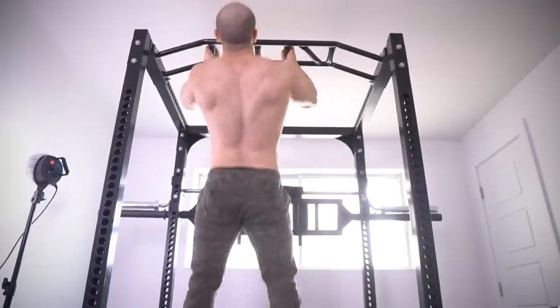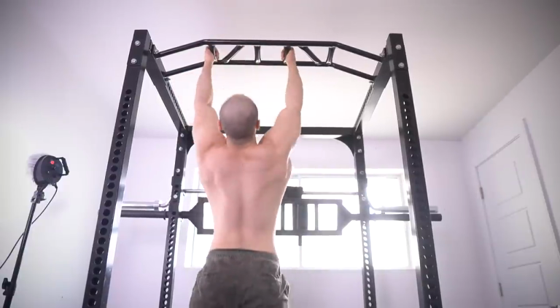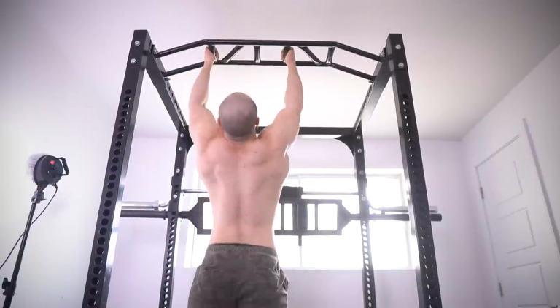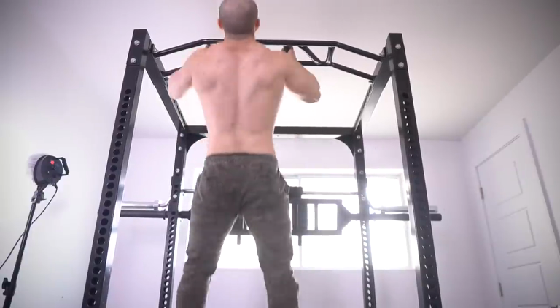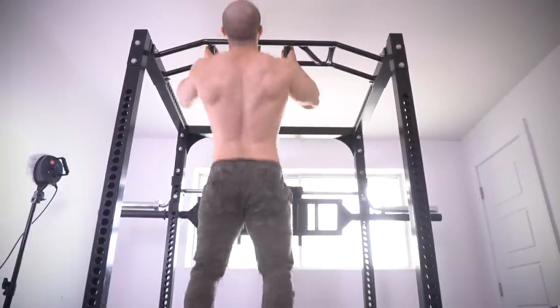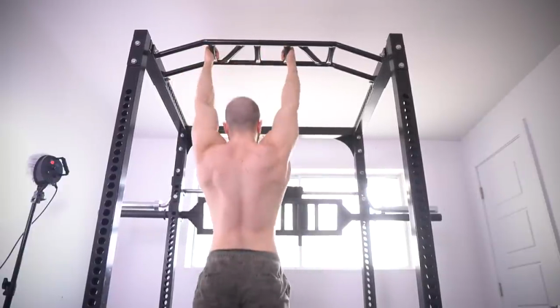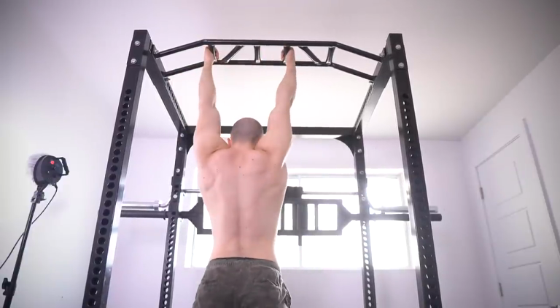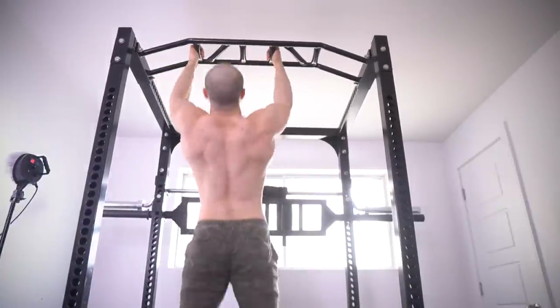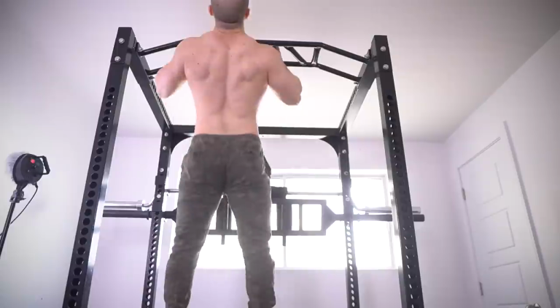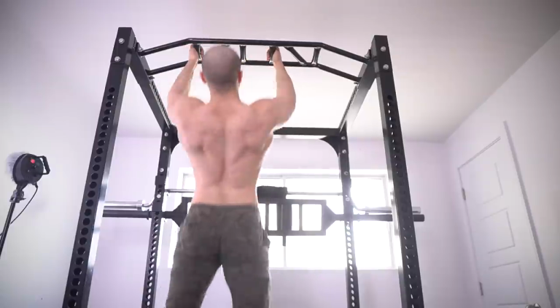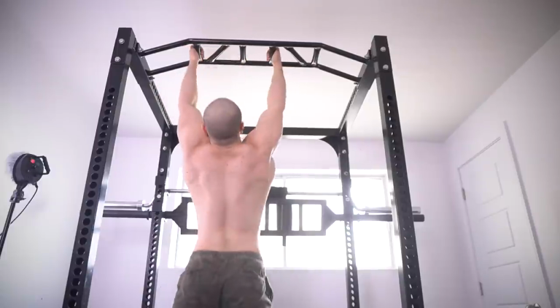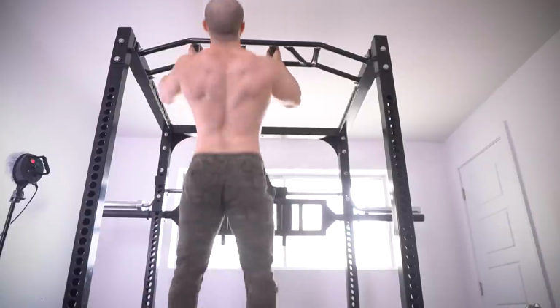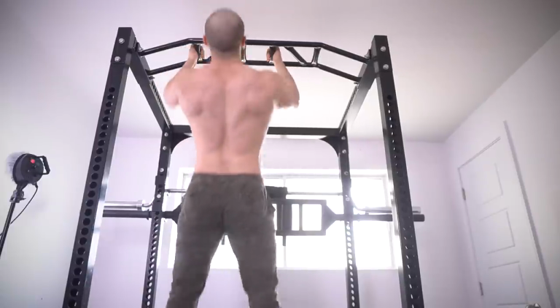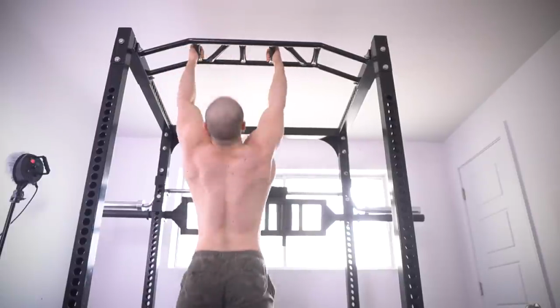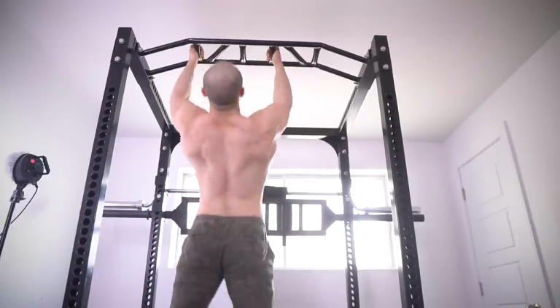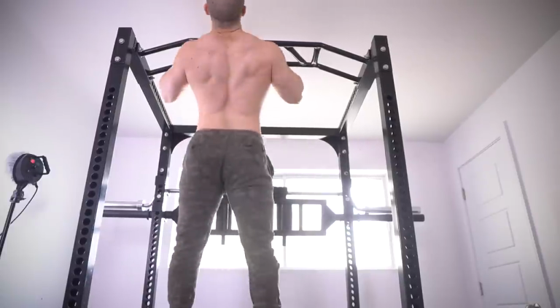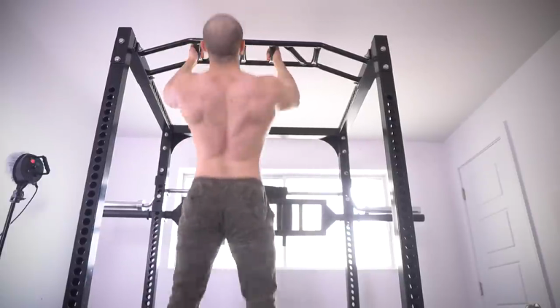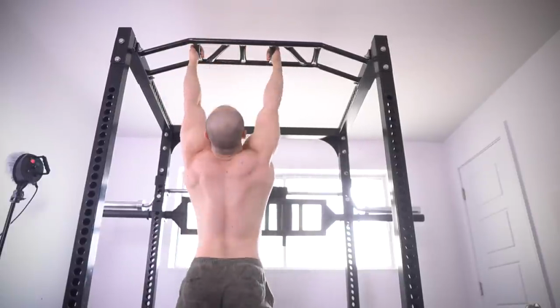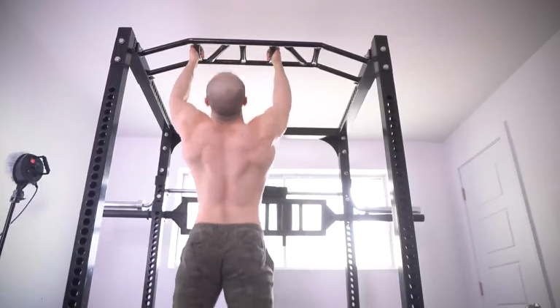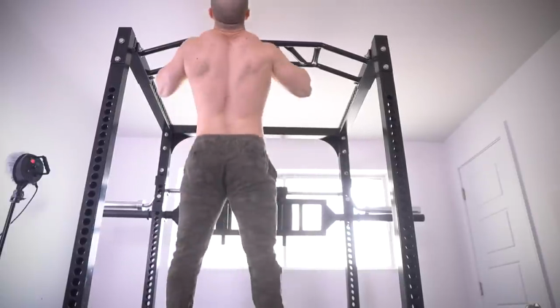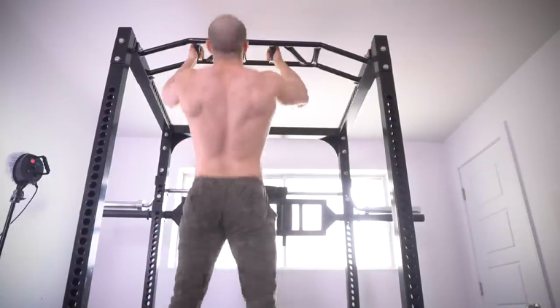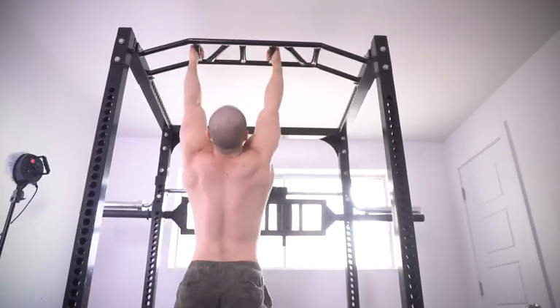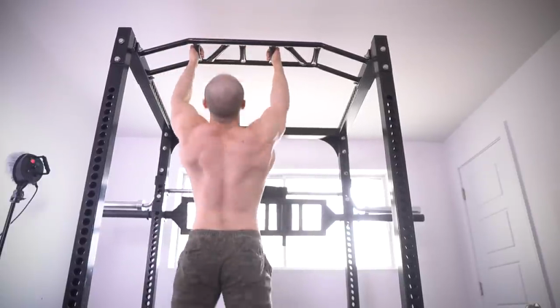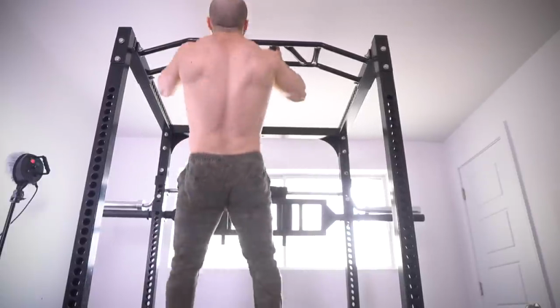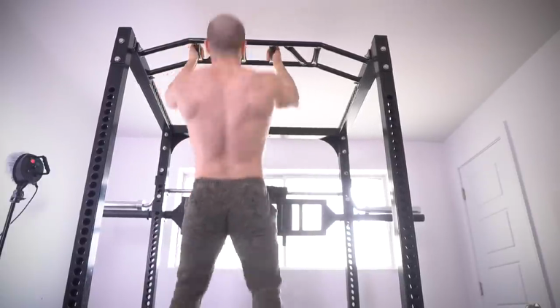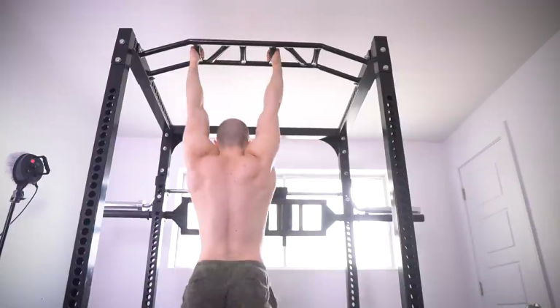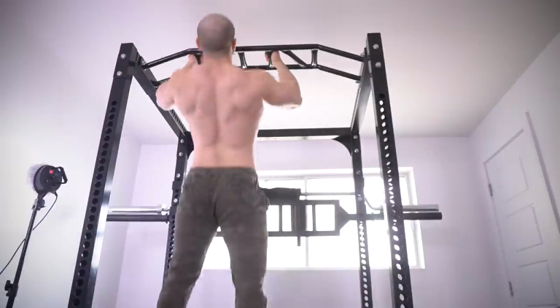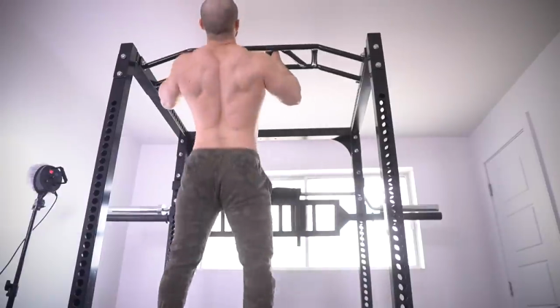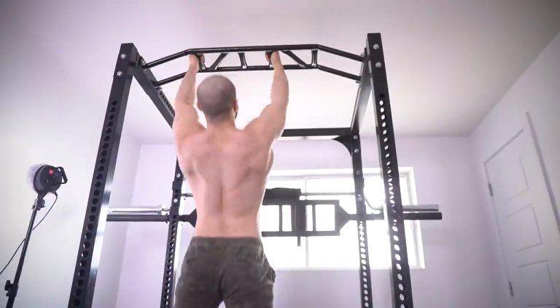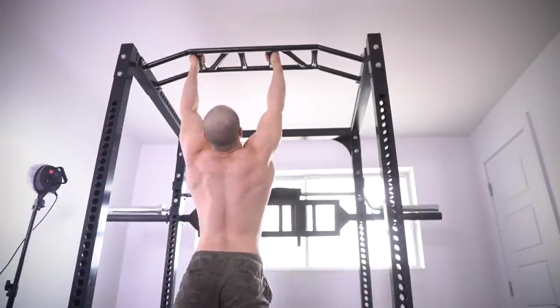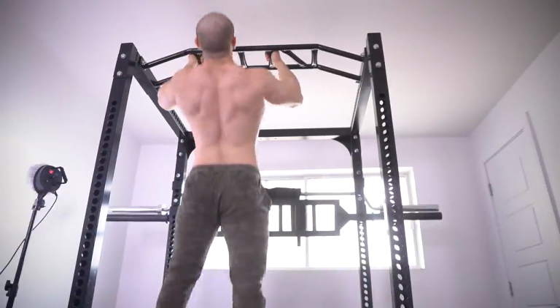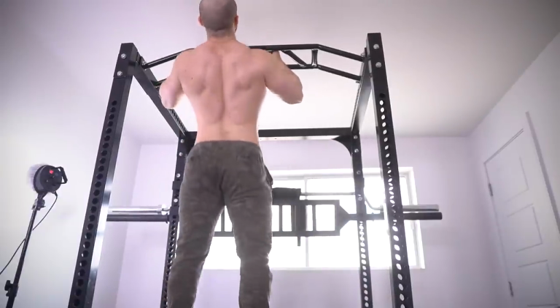Sometimes you get really exhausted and you've got to rest a little longer — that's why this workout was time-consuming. You can see how the lights change in this room, which gives off that hyperbolic time chamber vibe. I'm filming every single set.